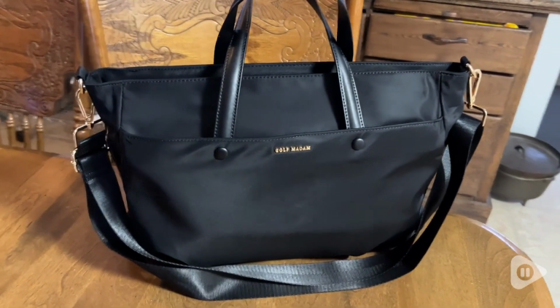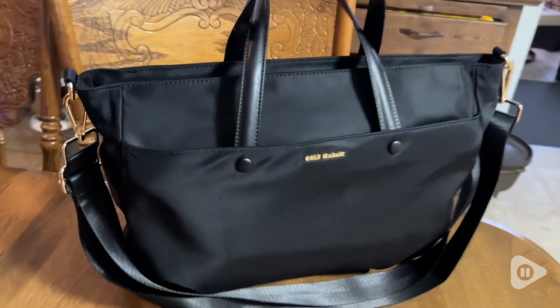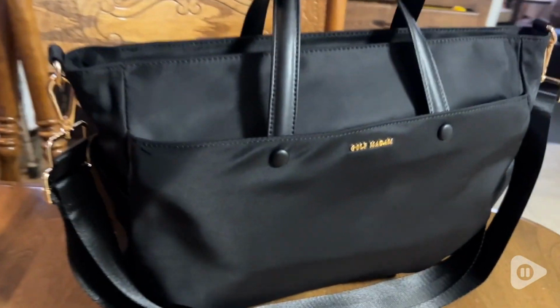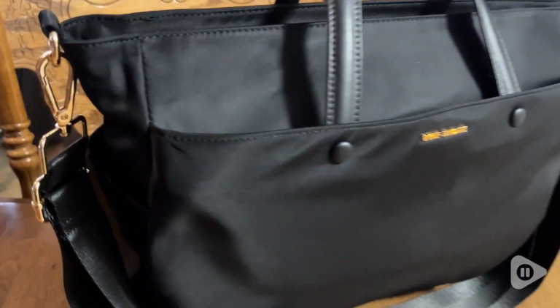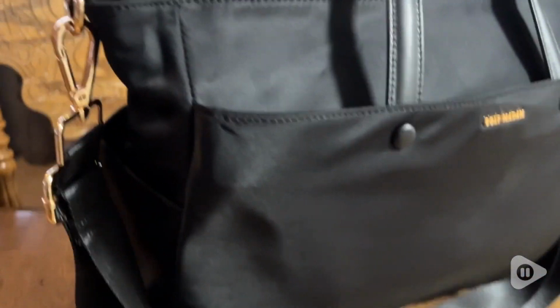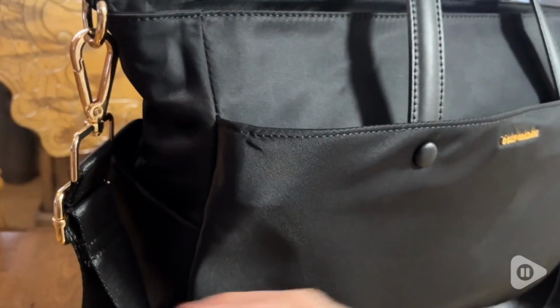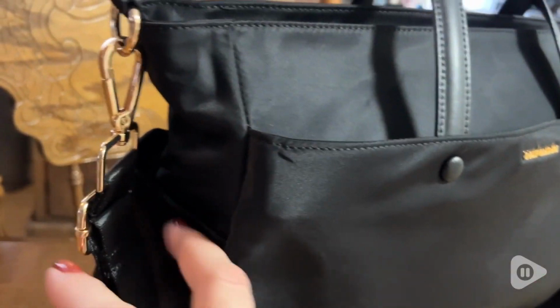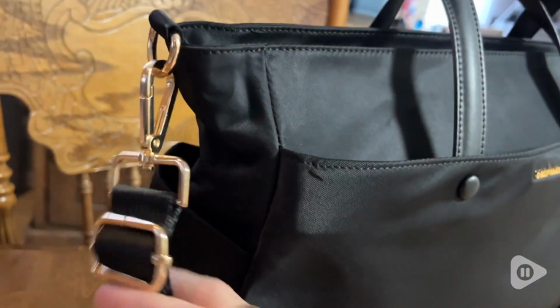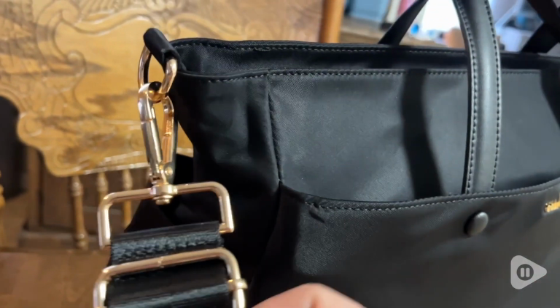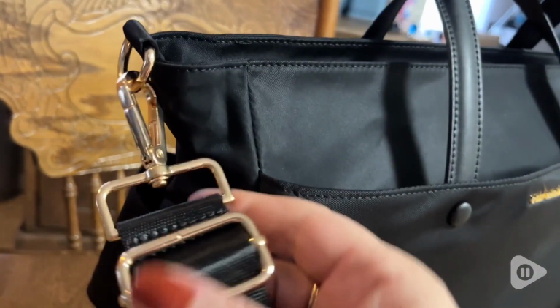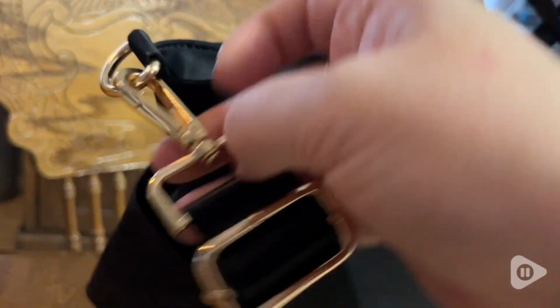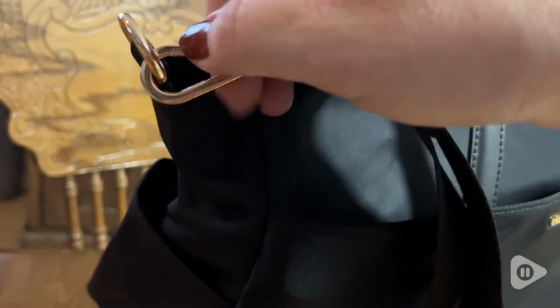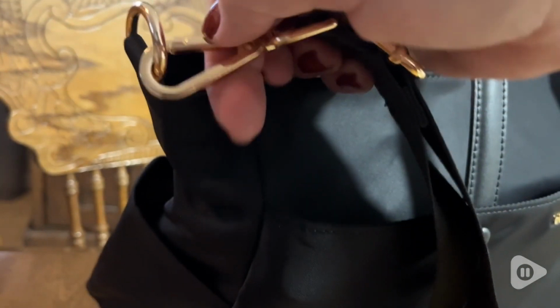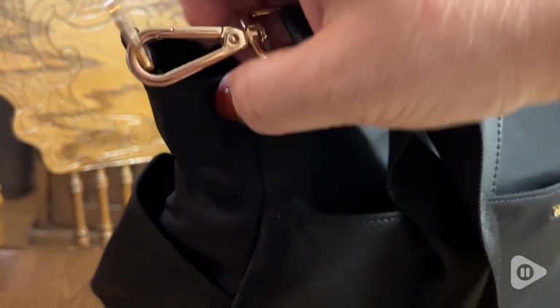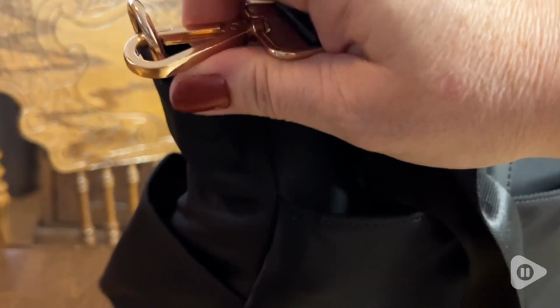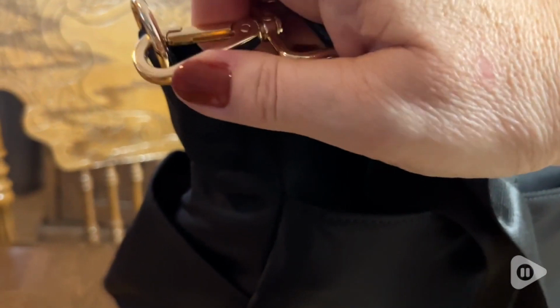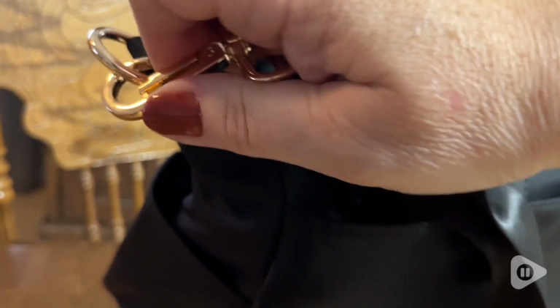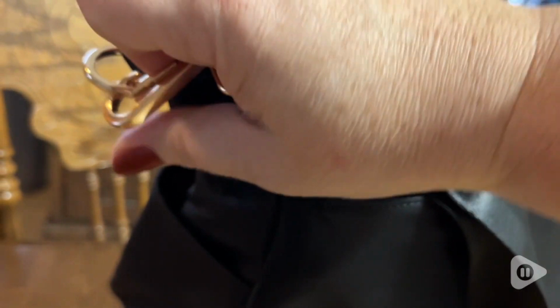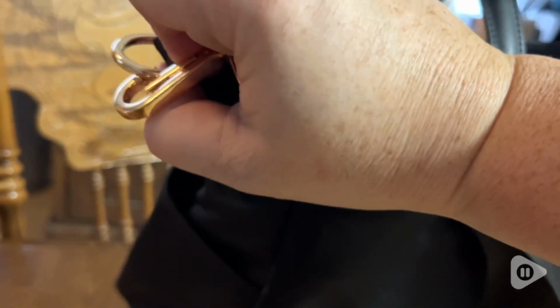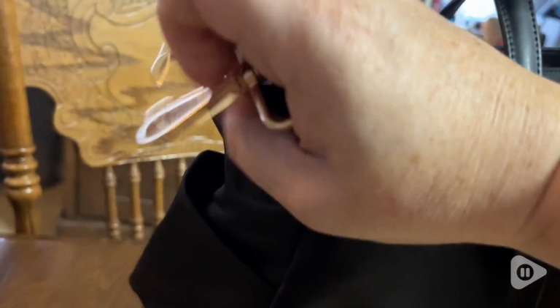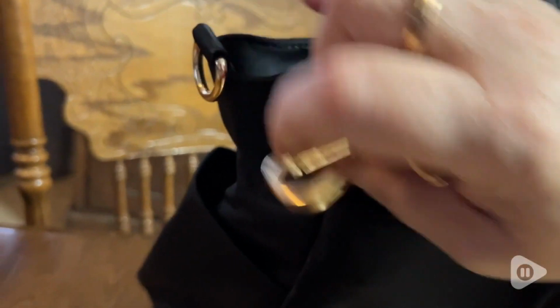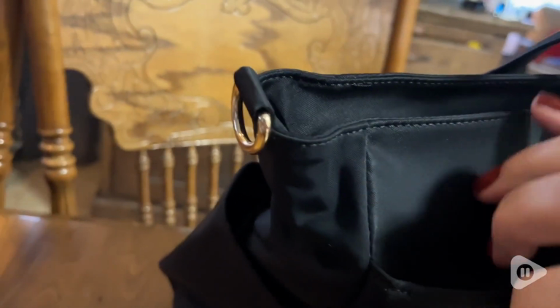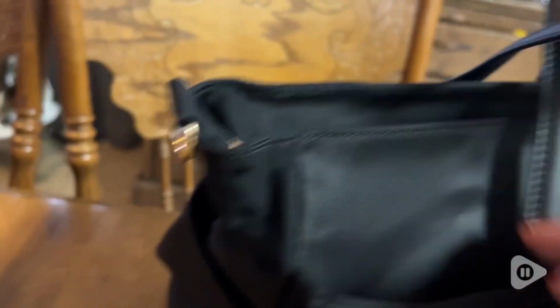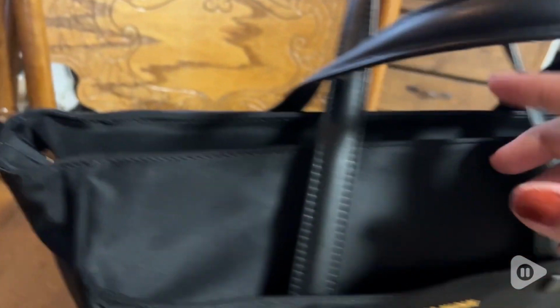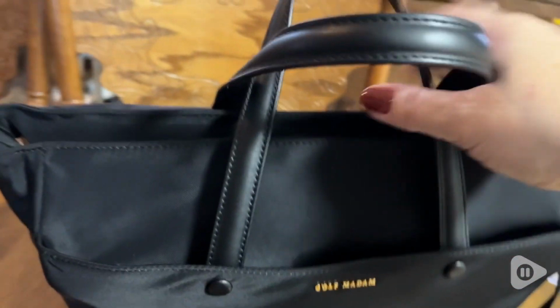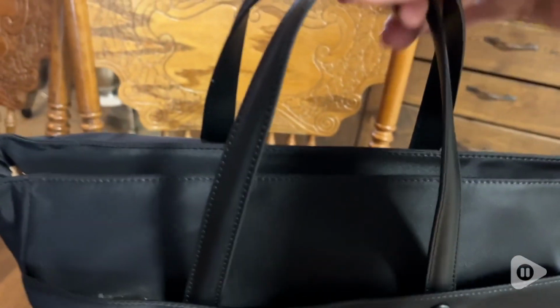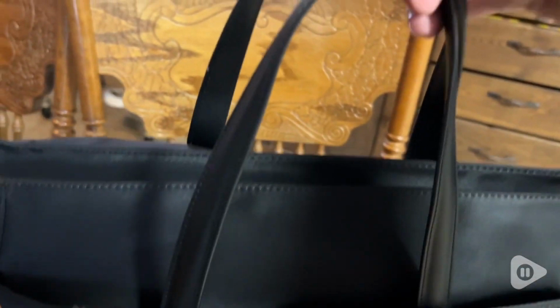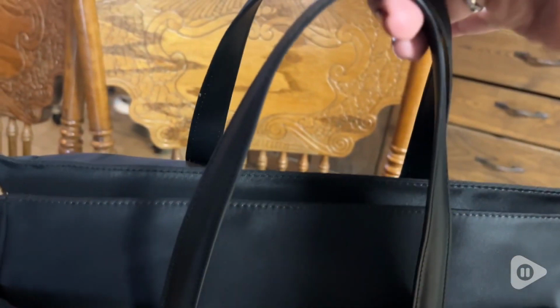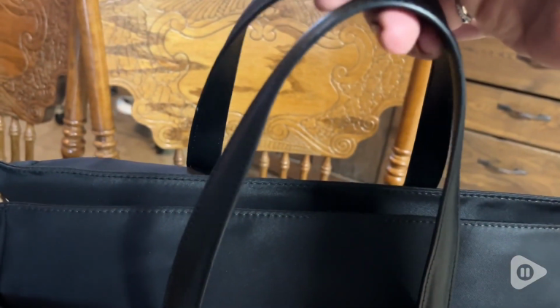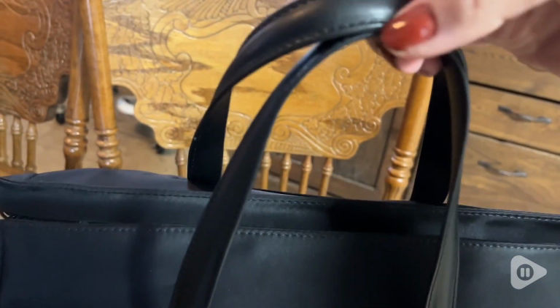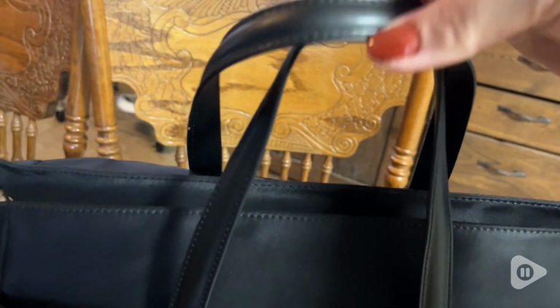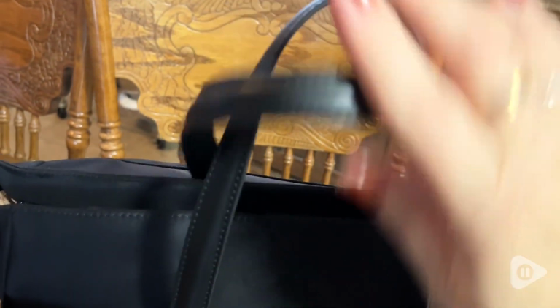This tote bag is so stylish and there's so much room in here. It comes with a detachable and adjustable shoulder strap, but if you don't want that, take it off and you'll still find comfort in these two handles, whether it's on your arm or on your shoulder.